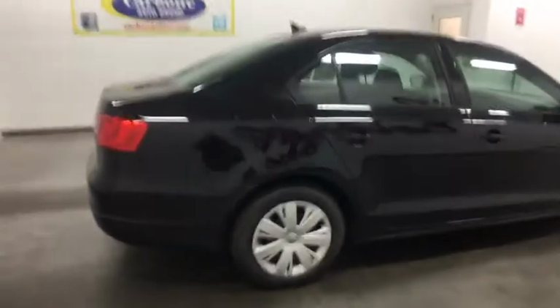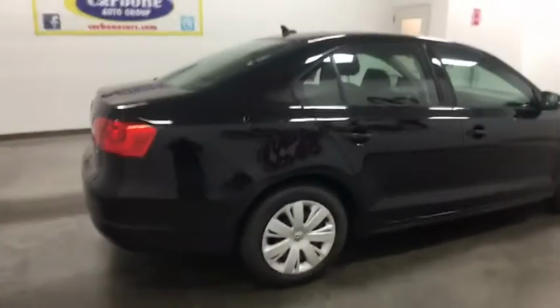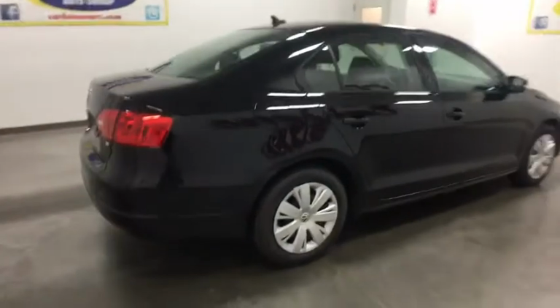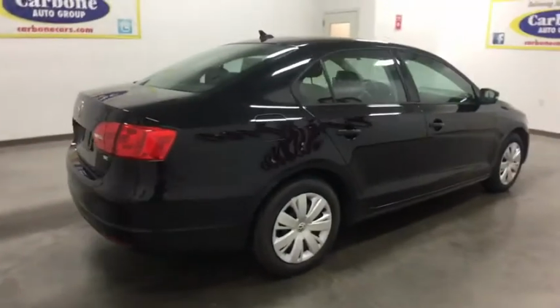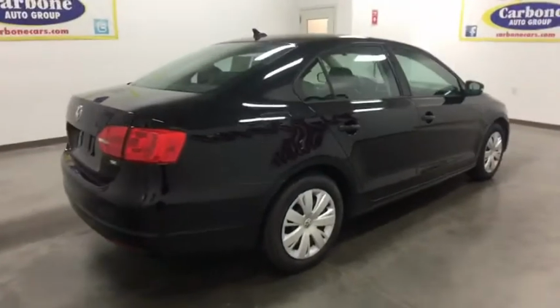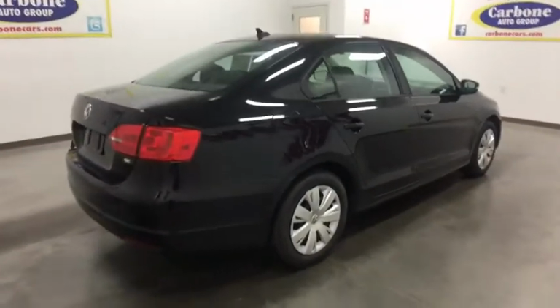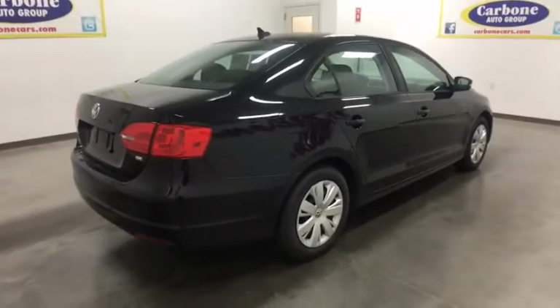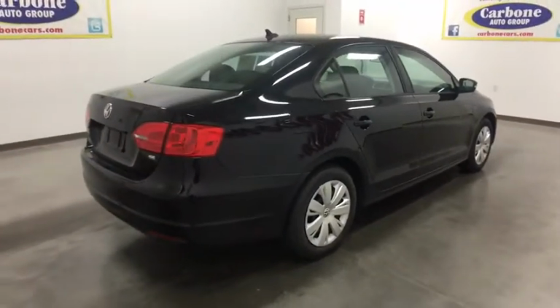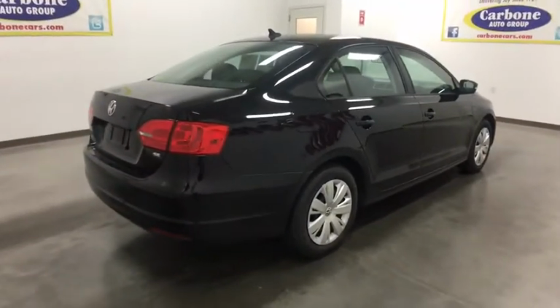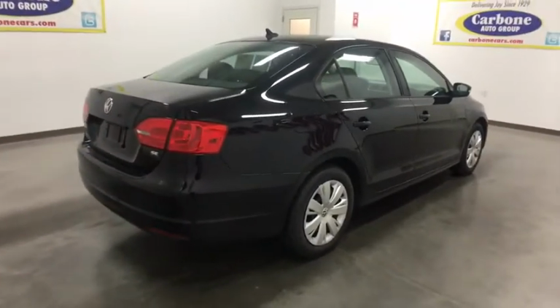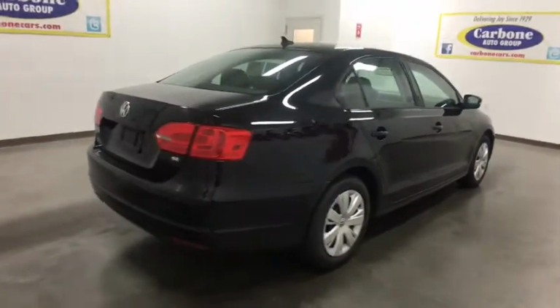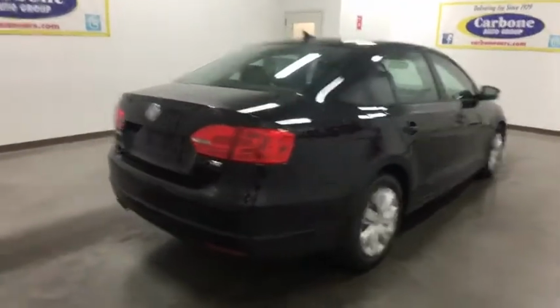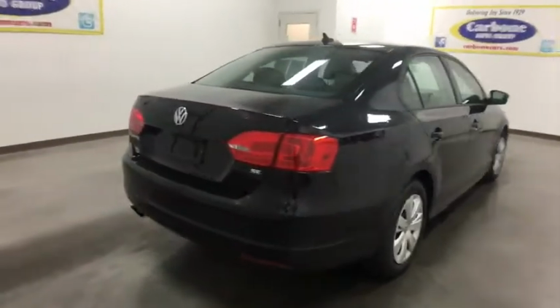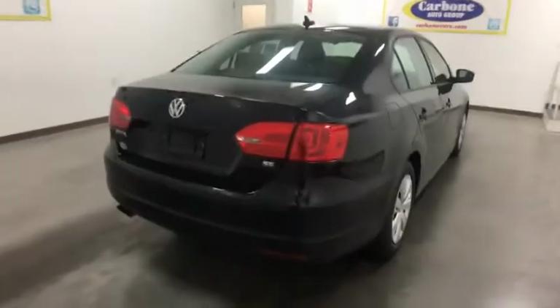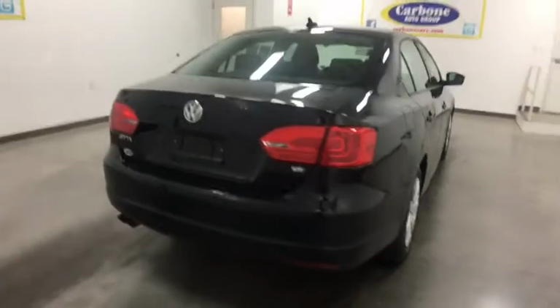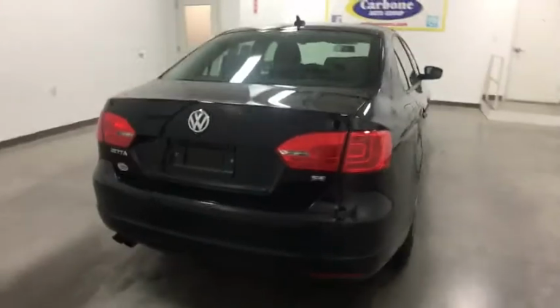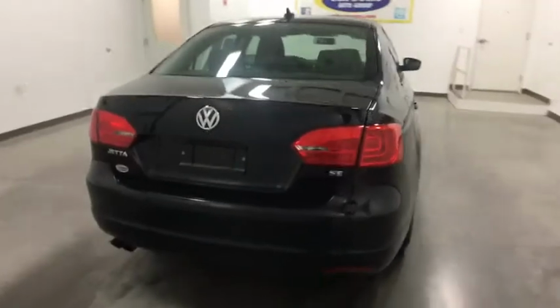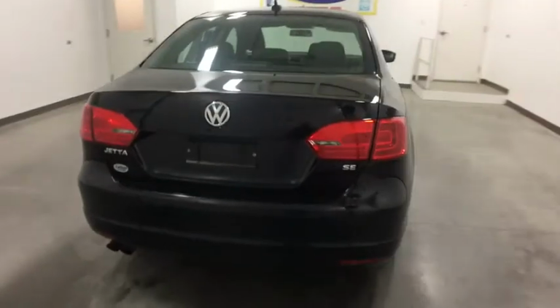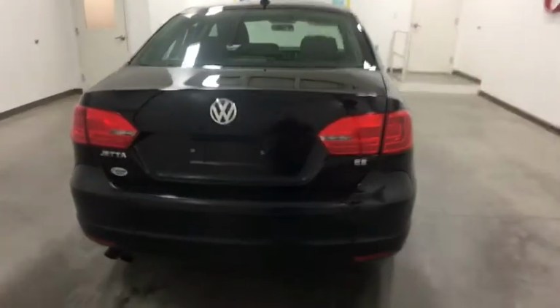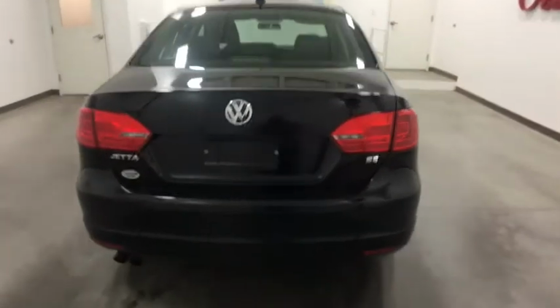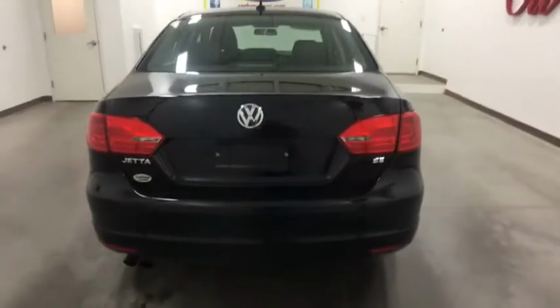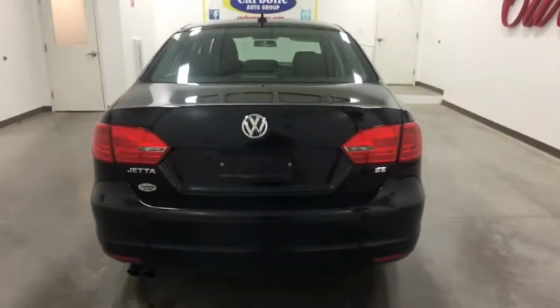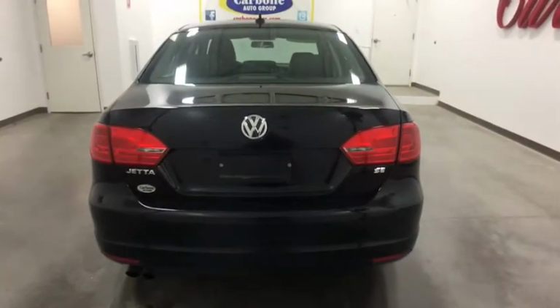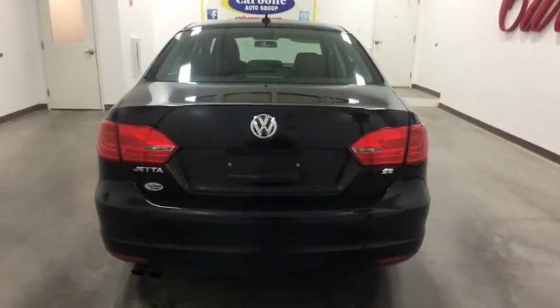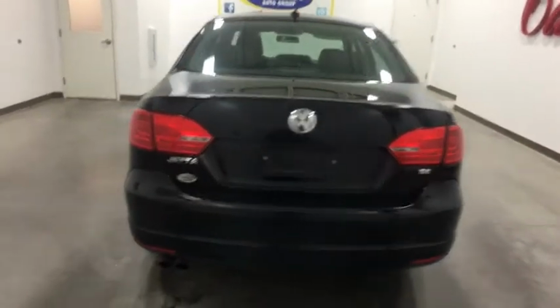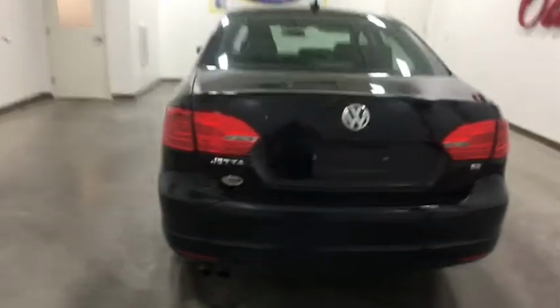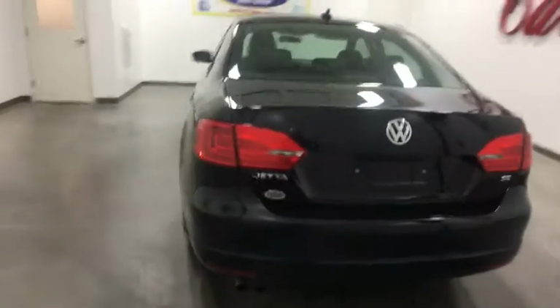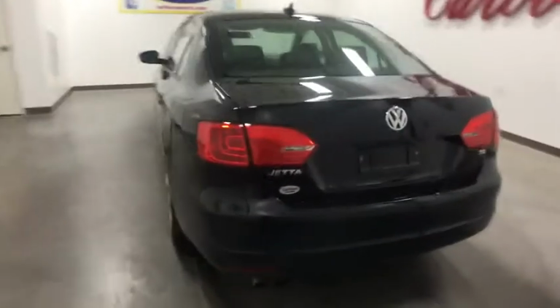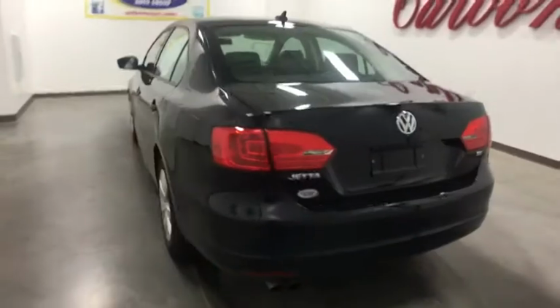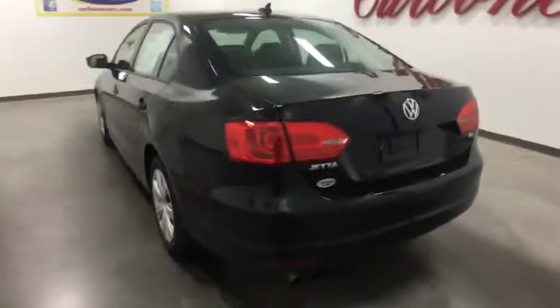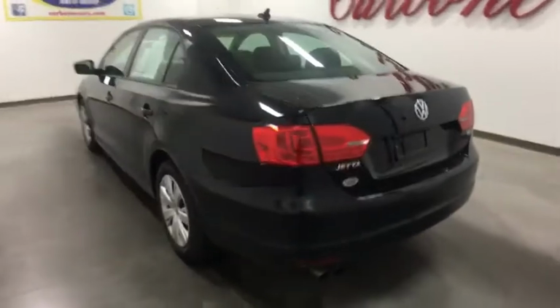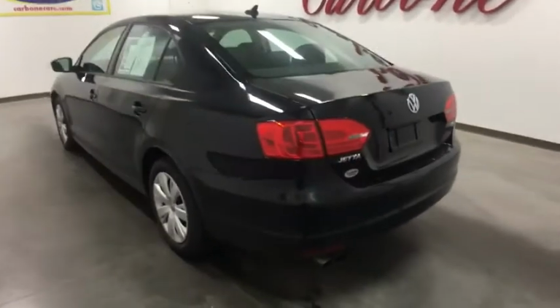Power passenger seat. Traction control. Keyless entry. Stability control. Anti-lock braking system. Adjustable steering wheel. Power steering. Cruise control. Four-wheel disc brakes.